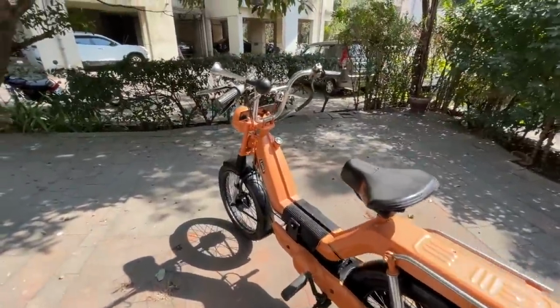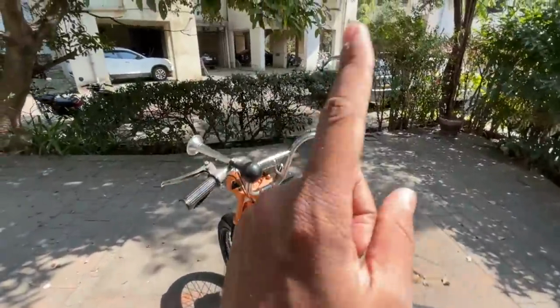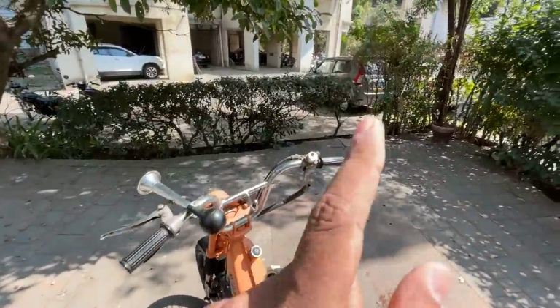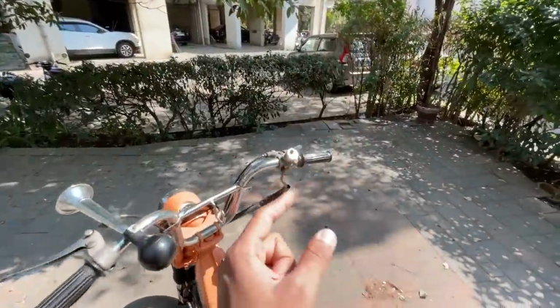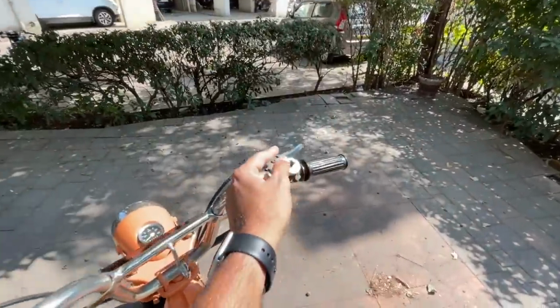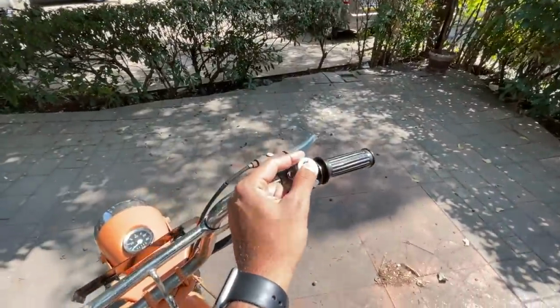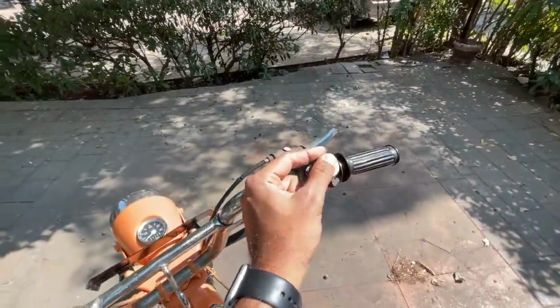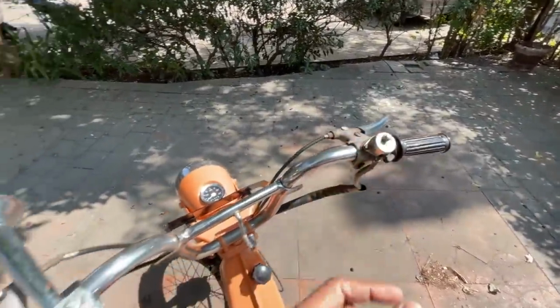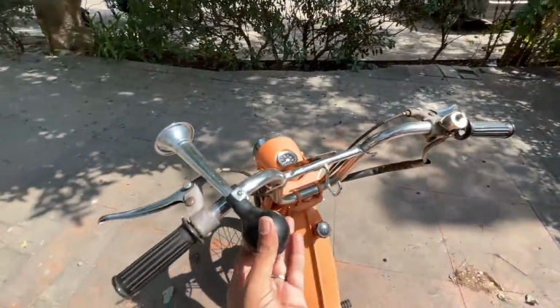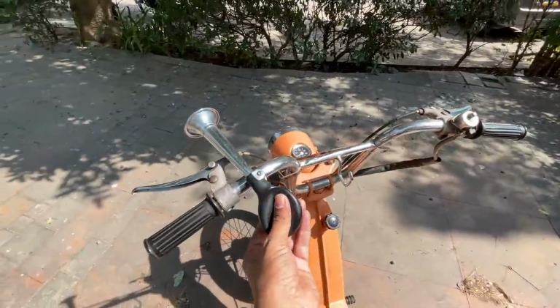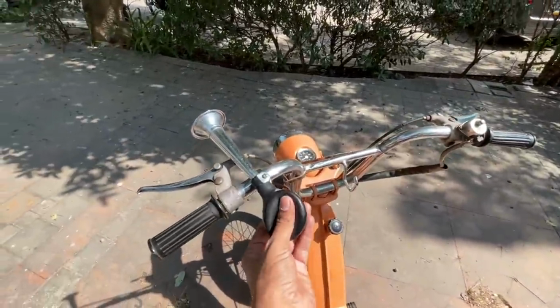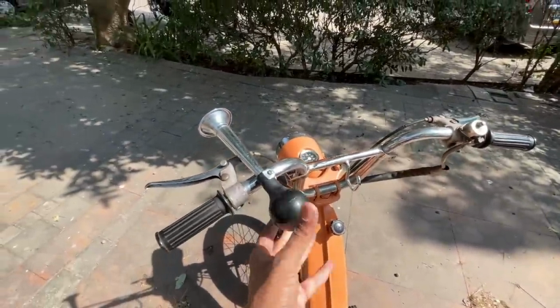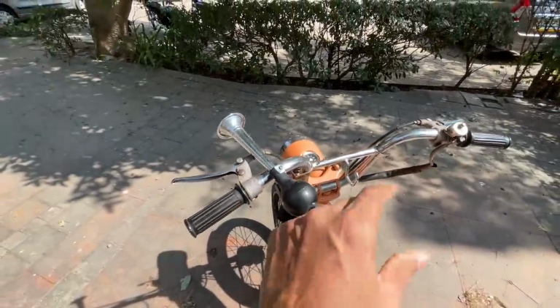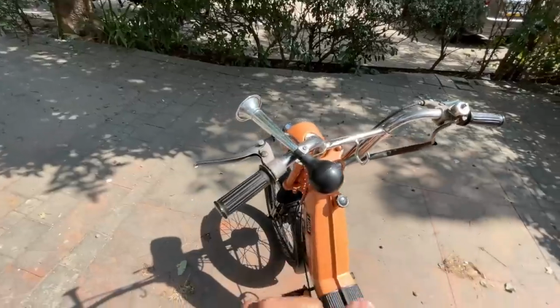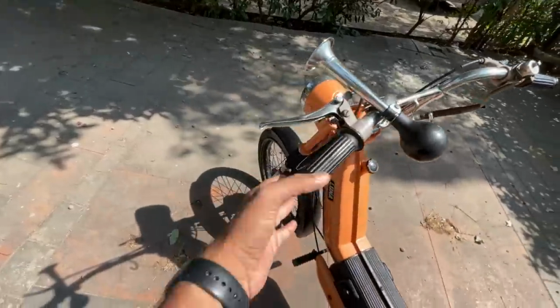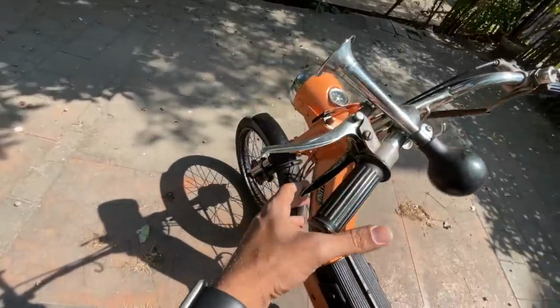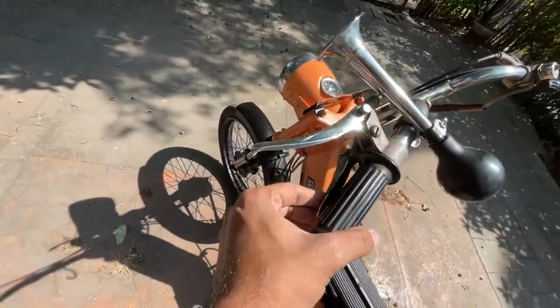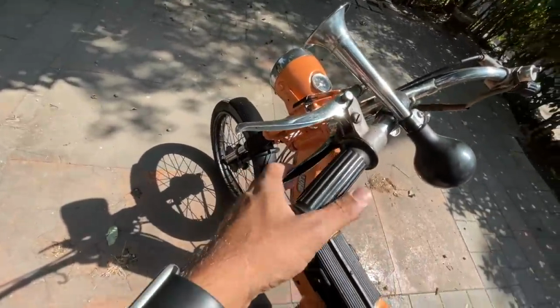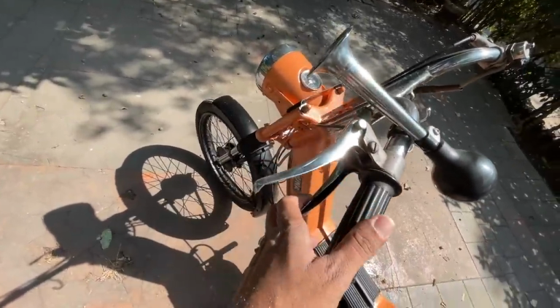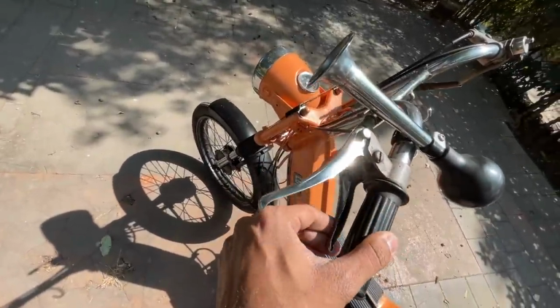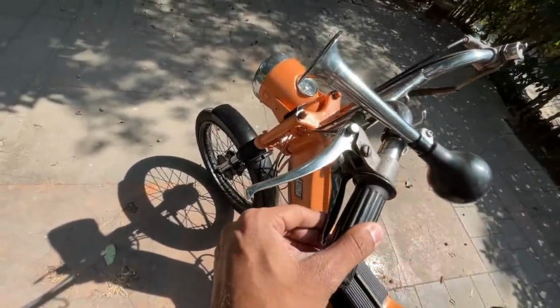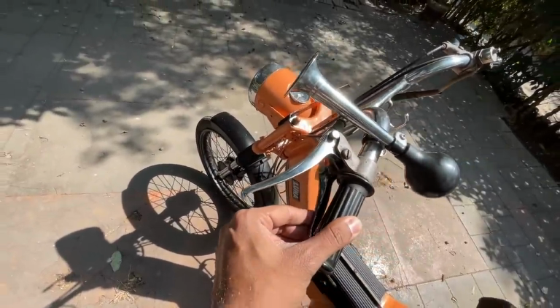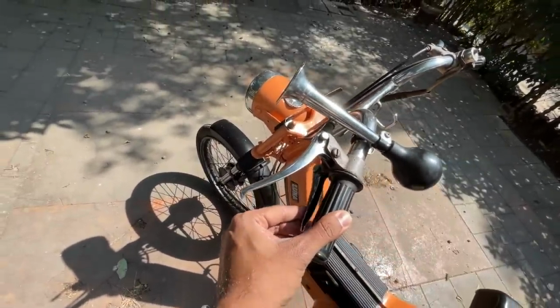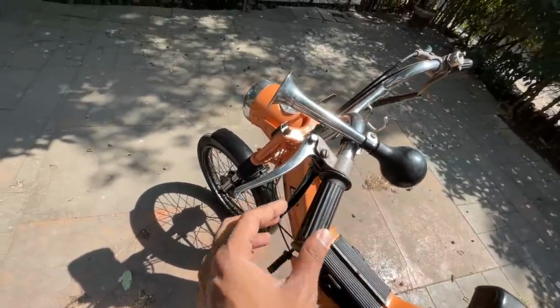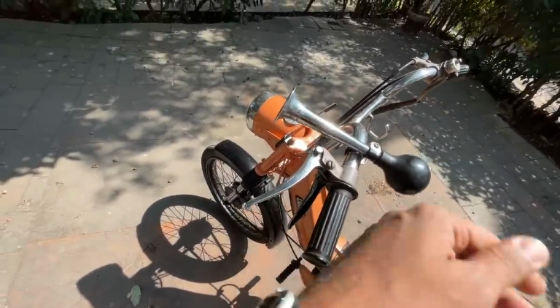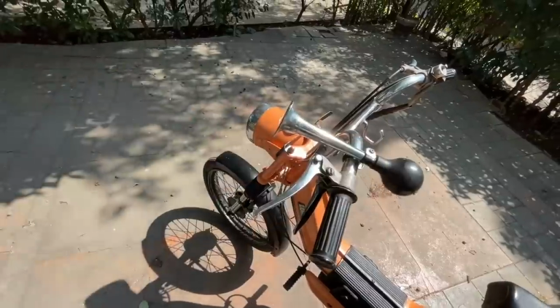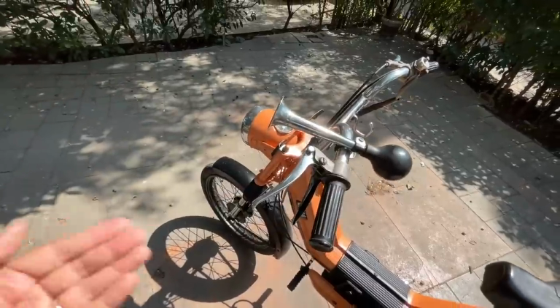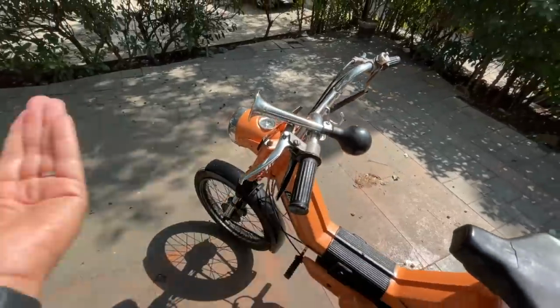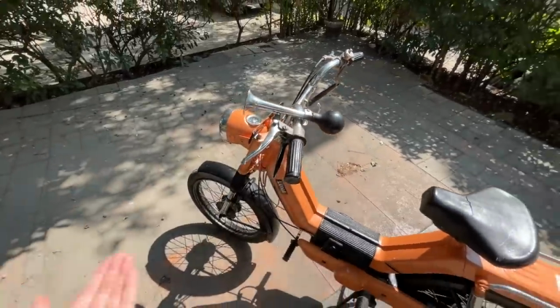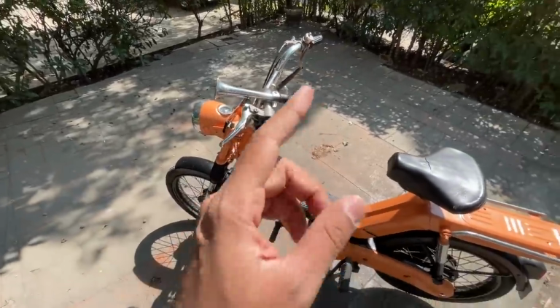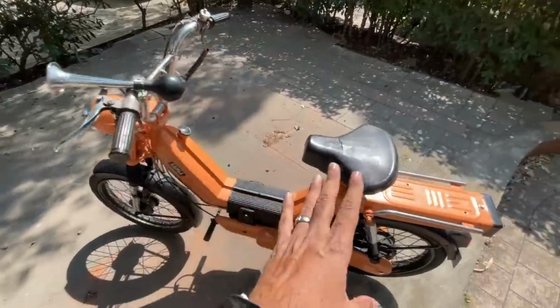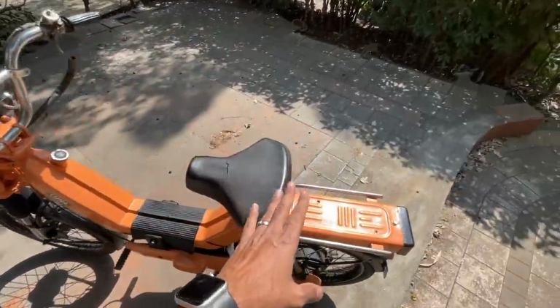Most of the stuff works on this moped but the horn does not, so he's put a horn sourced from Decathlon. There's also an engine kill switch — you press this lever if you want to go pedaling so the engine disconnects.